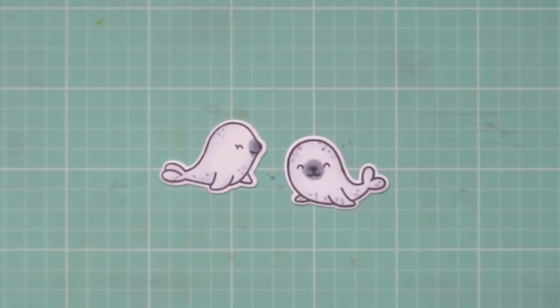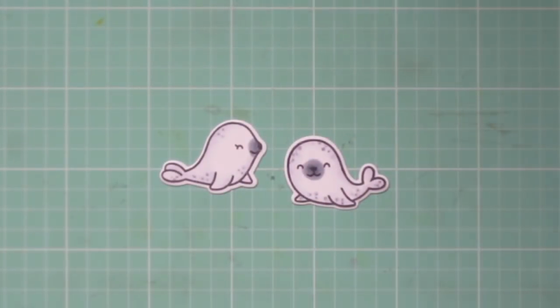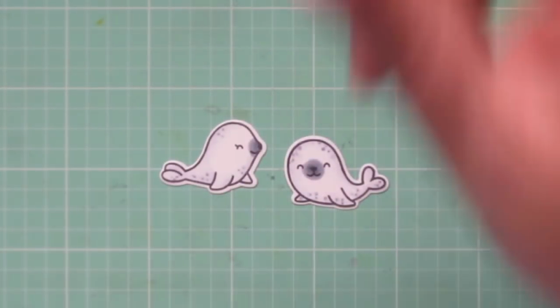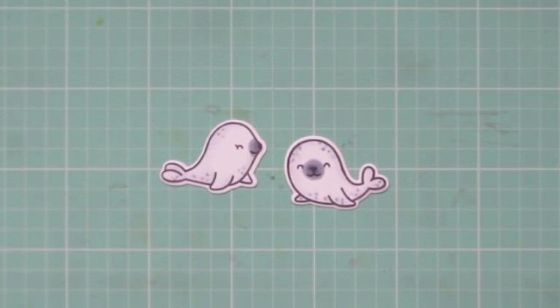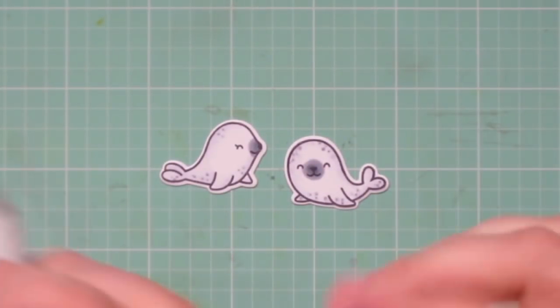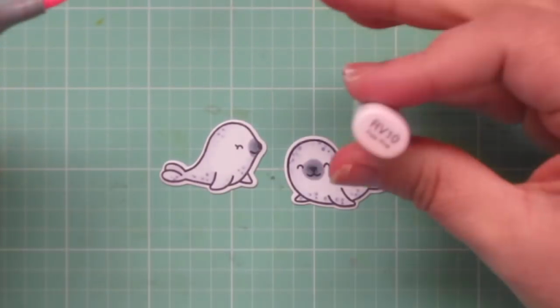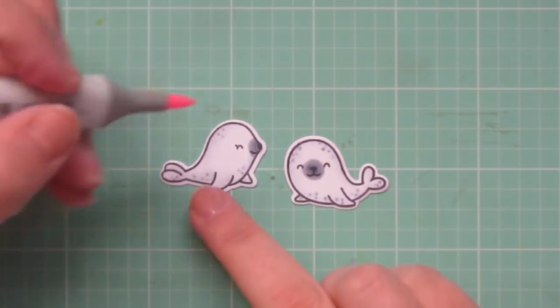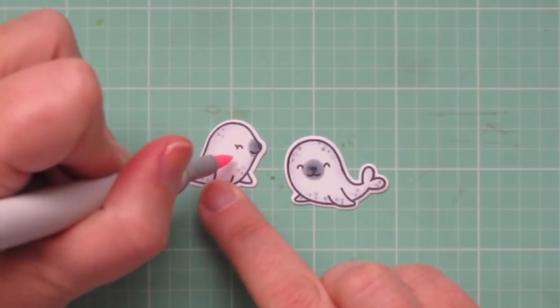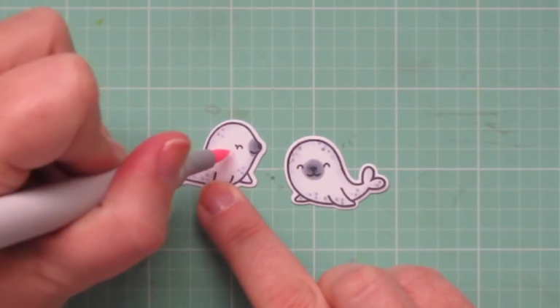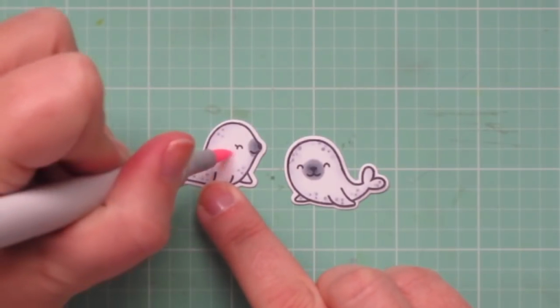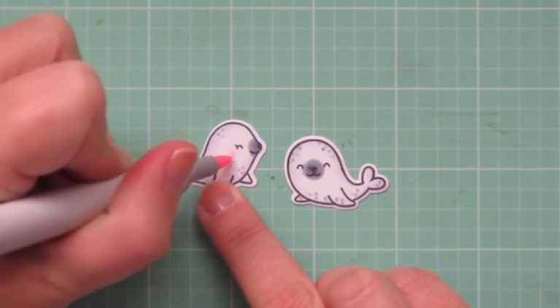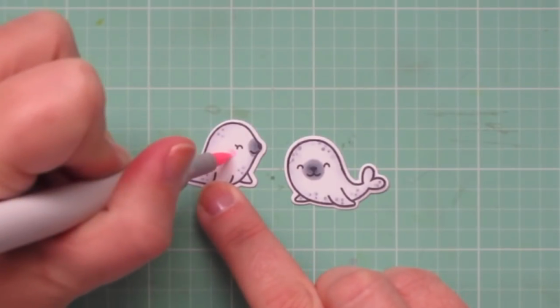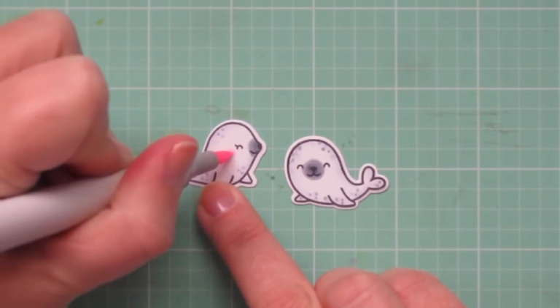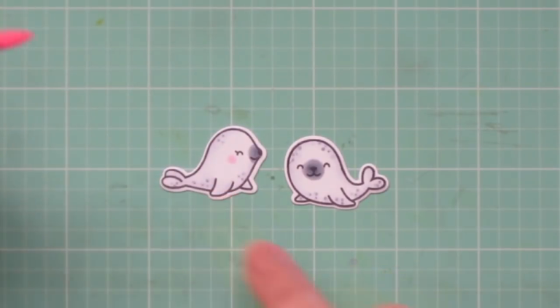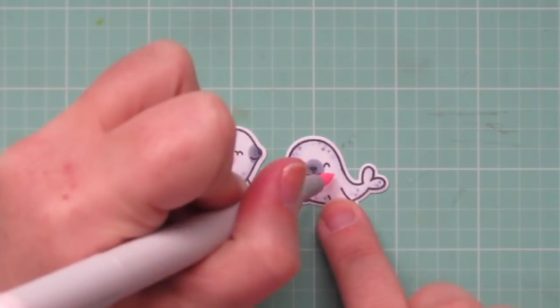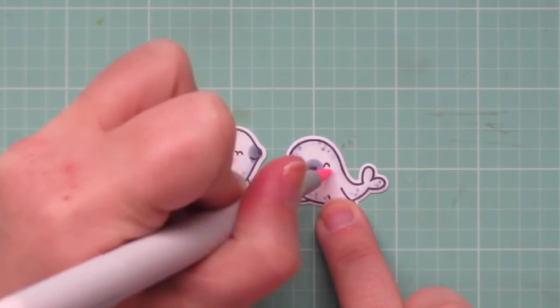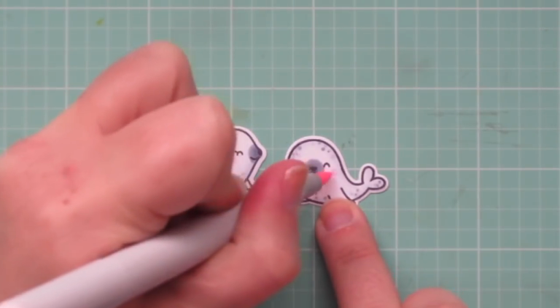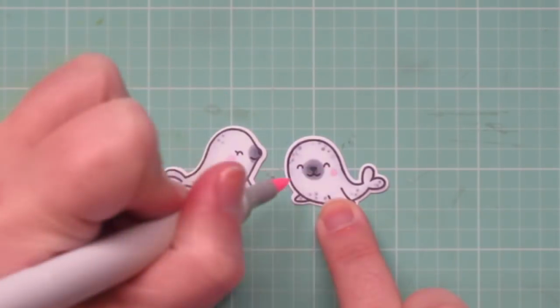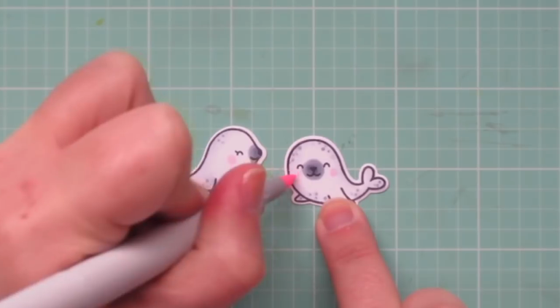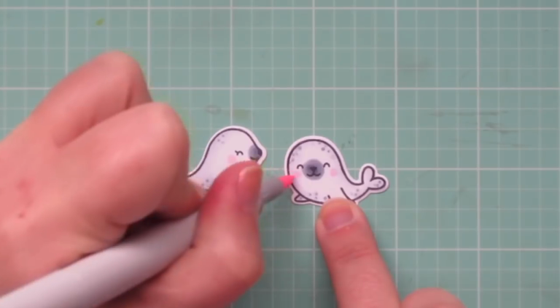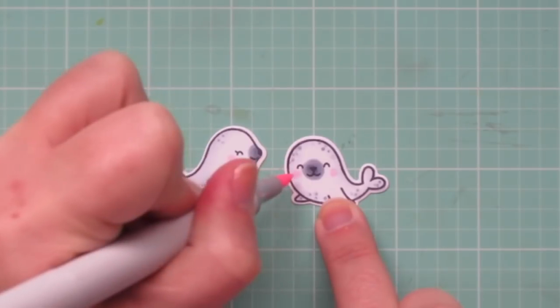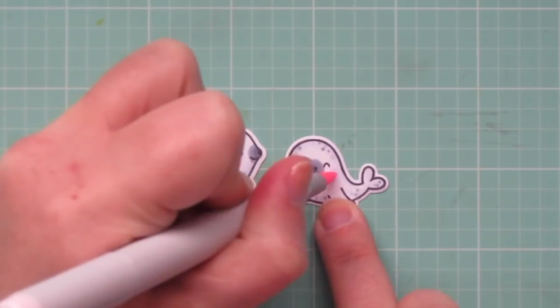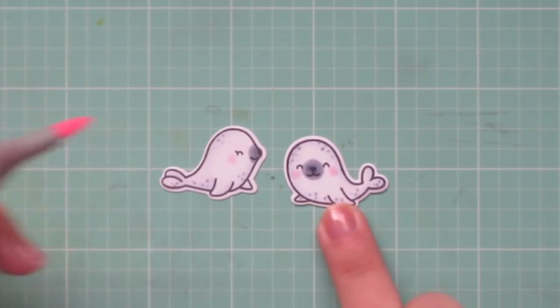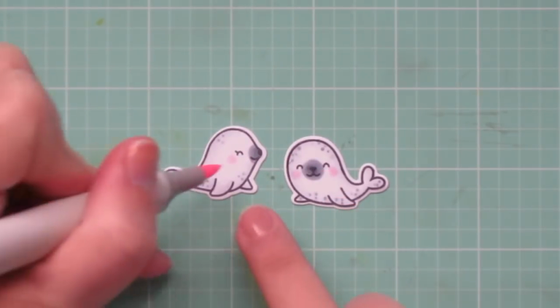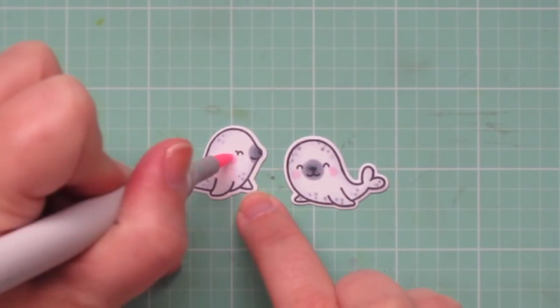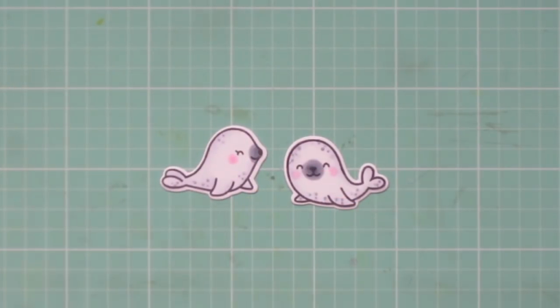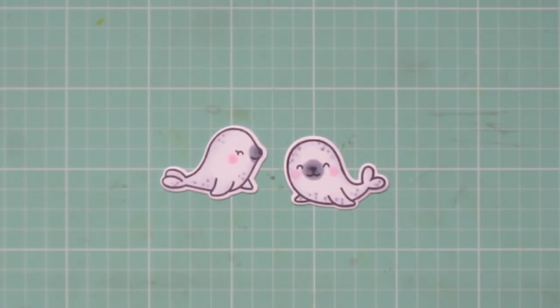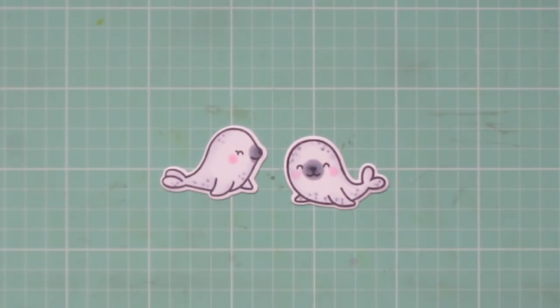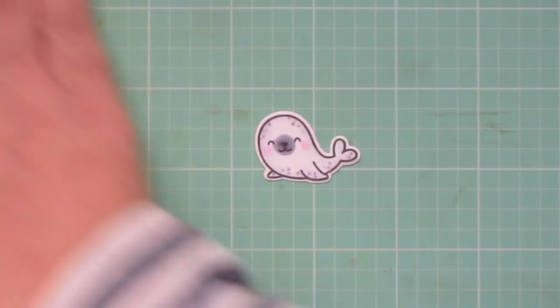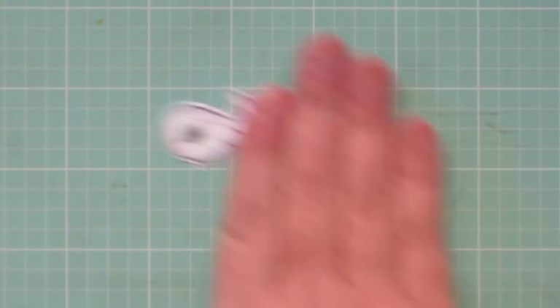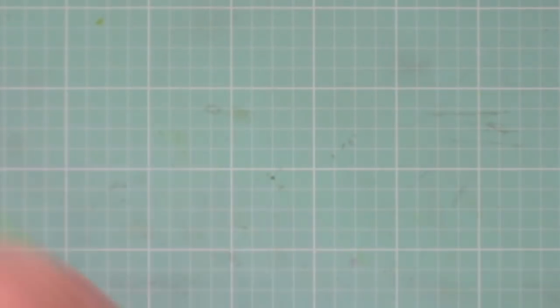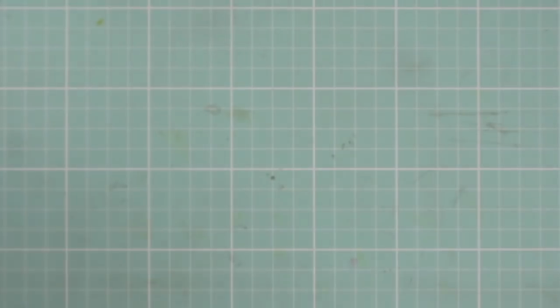I trimmed them out with the matching dies, and then I decided that I wanted to give them some rosy cheeks, so I'm doing that with the RV10. And then I'll set these aside to work on my background.